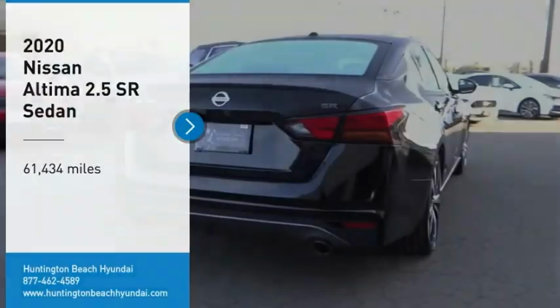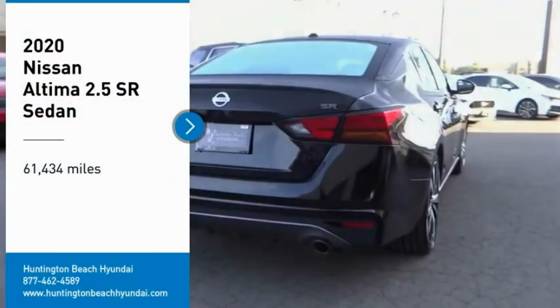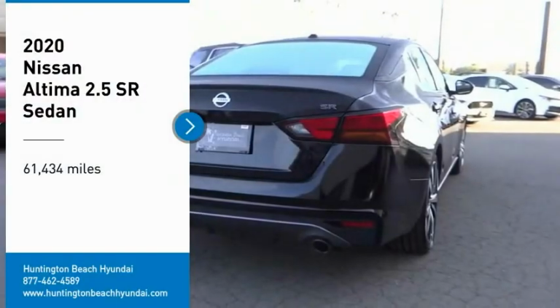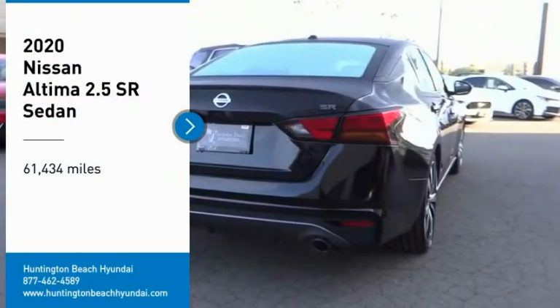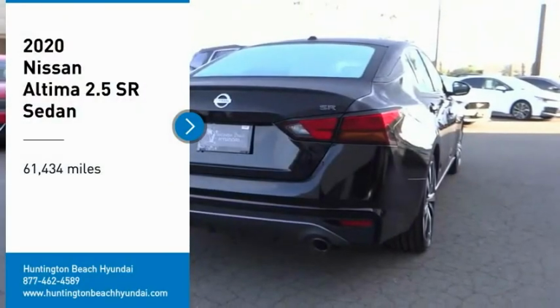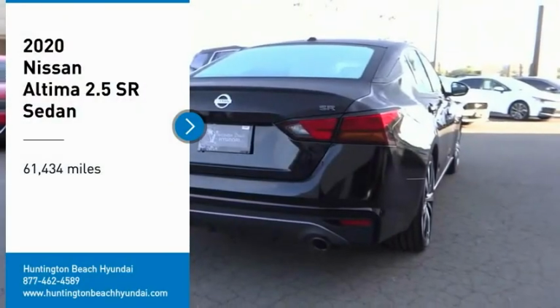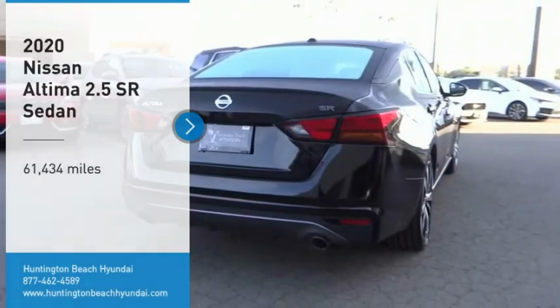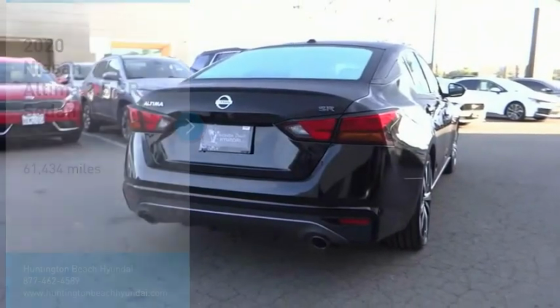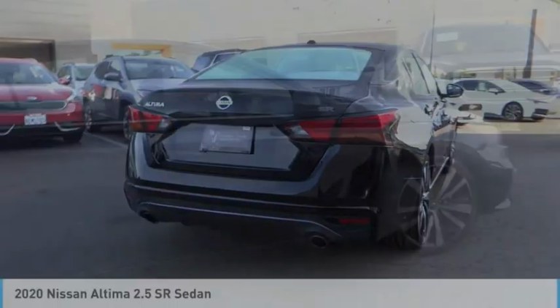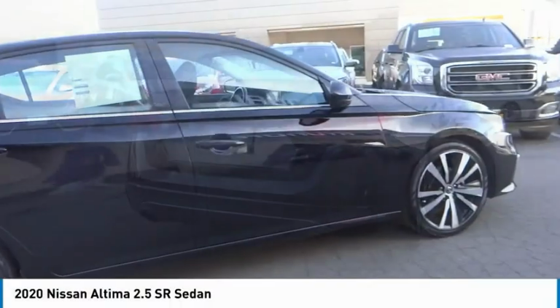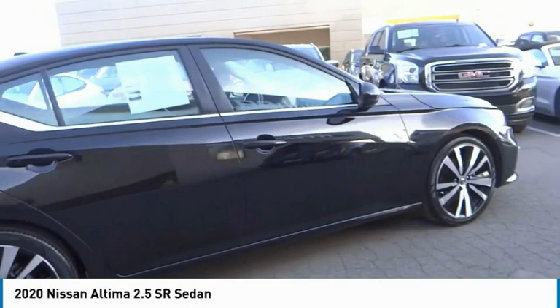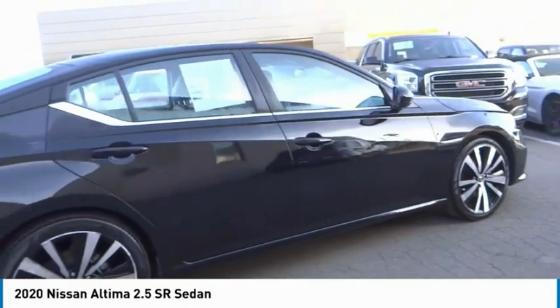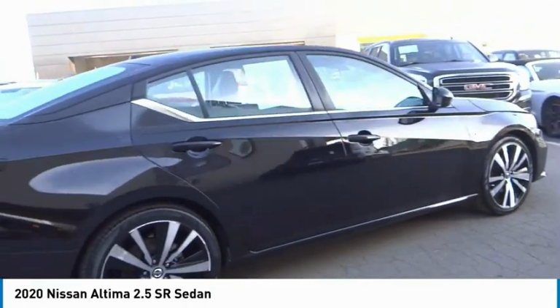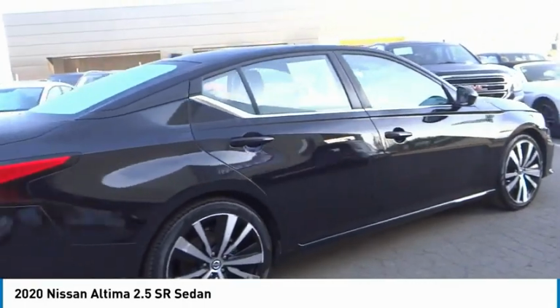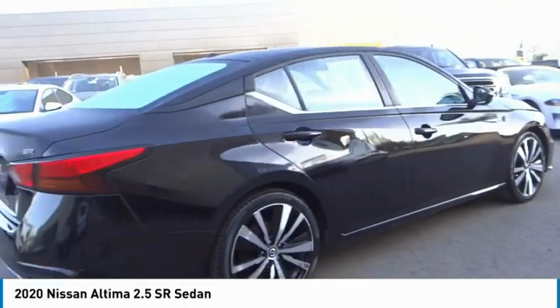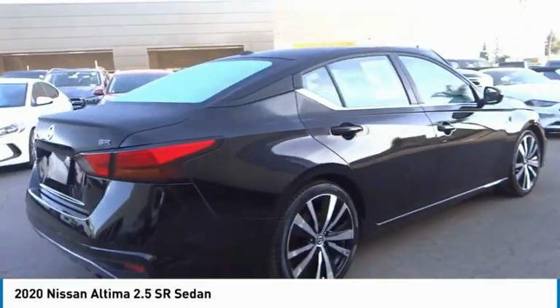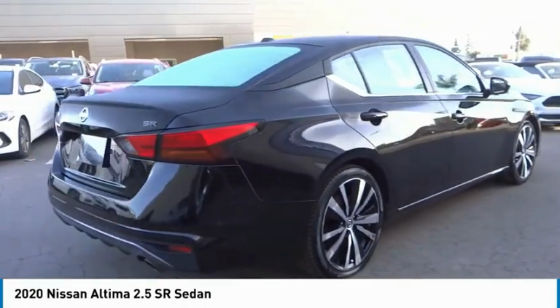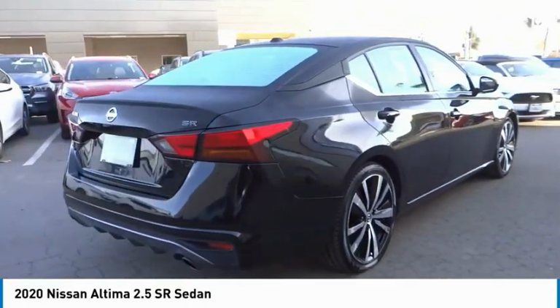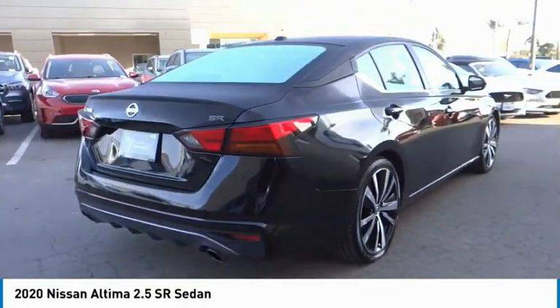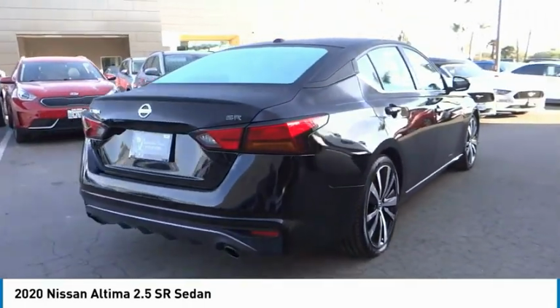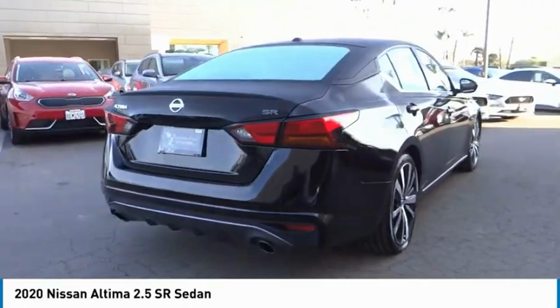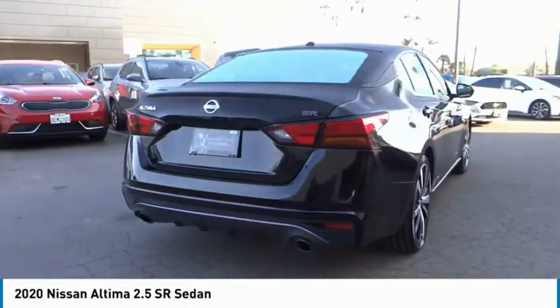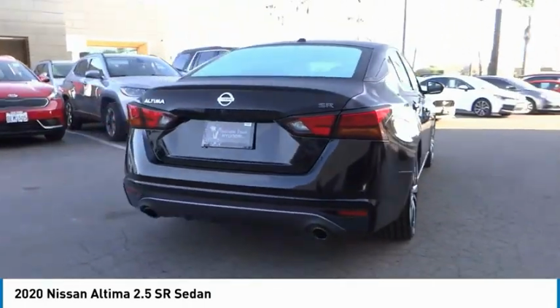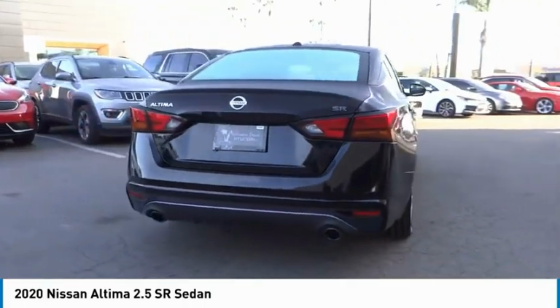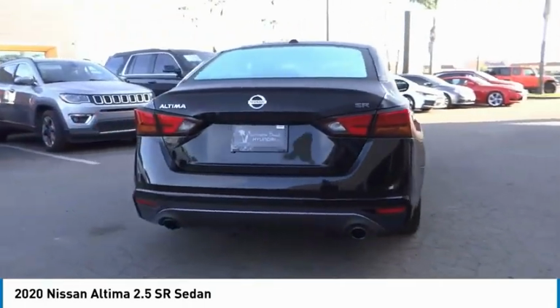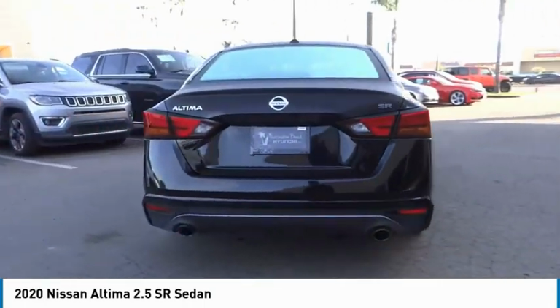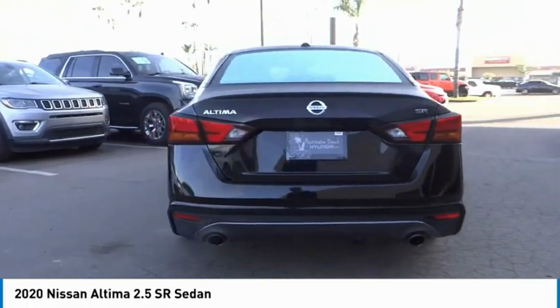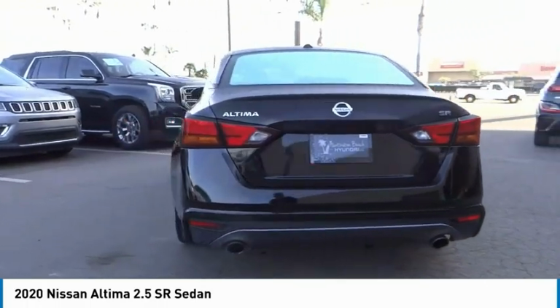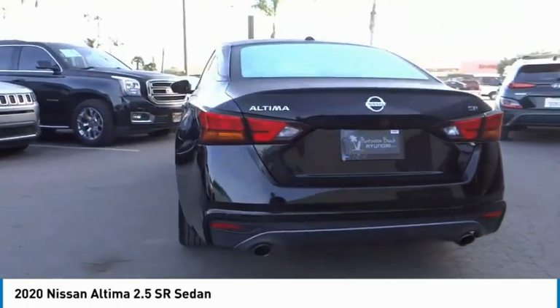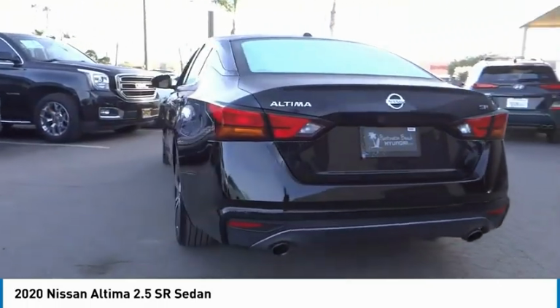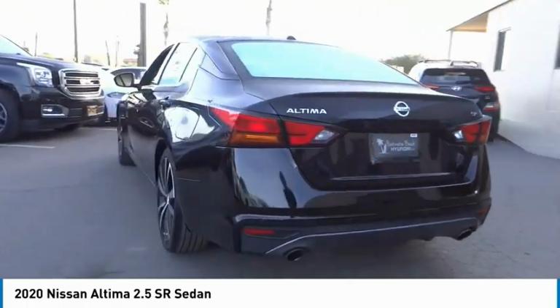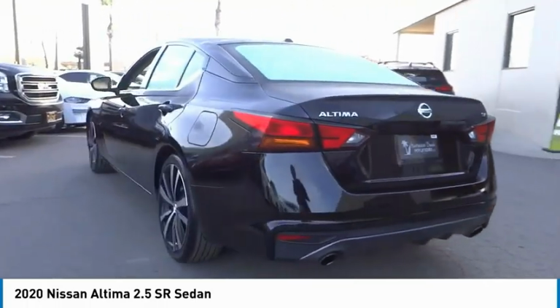Stop by and take a look at the 2020 Altima. The Nissan Altima offers advanced features to make life easier, including push-button ignition, which comes standard.